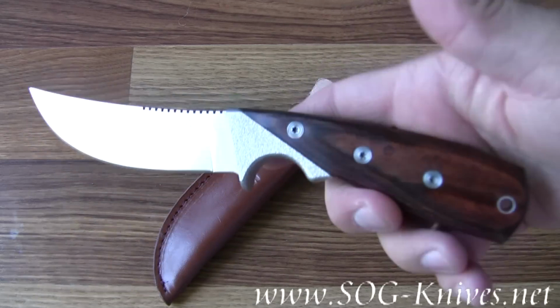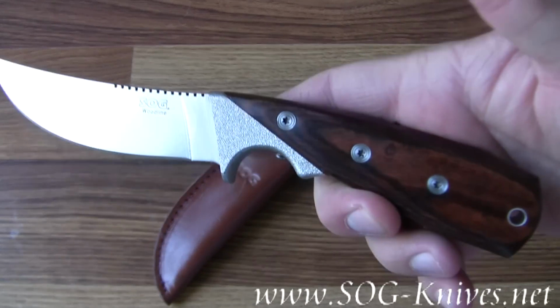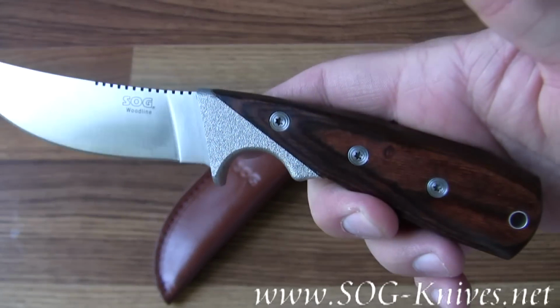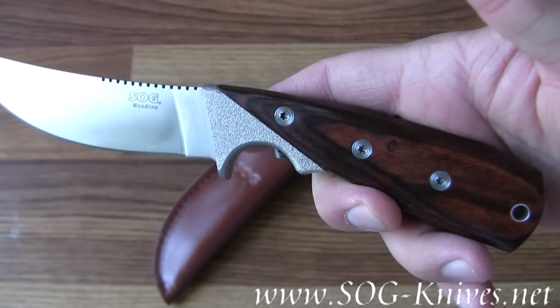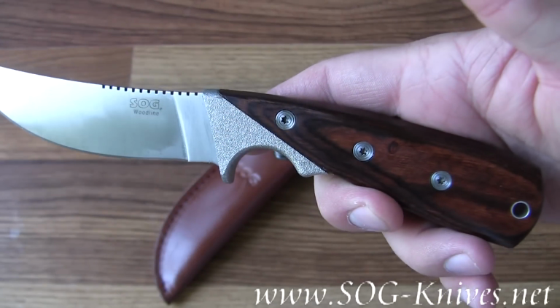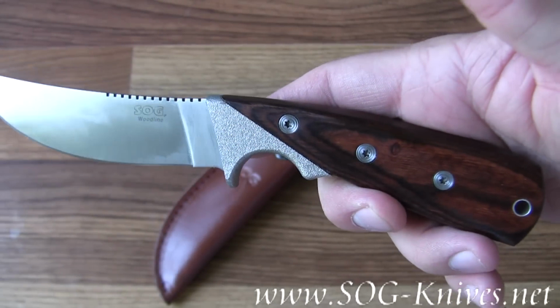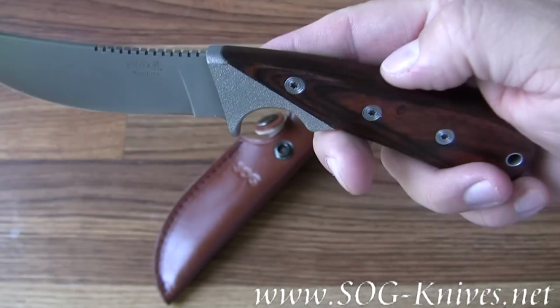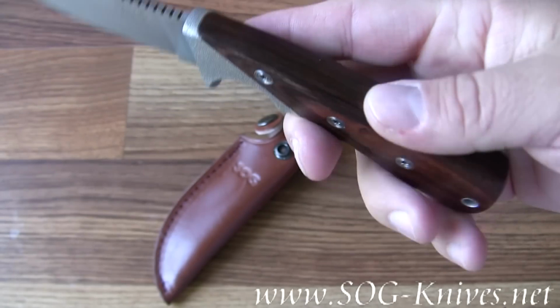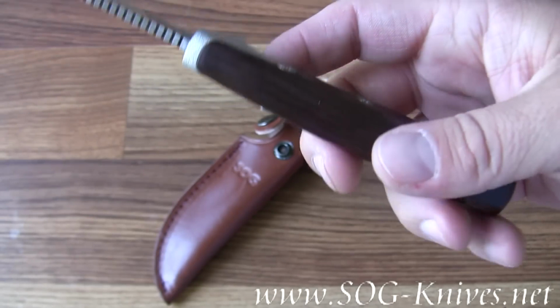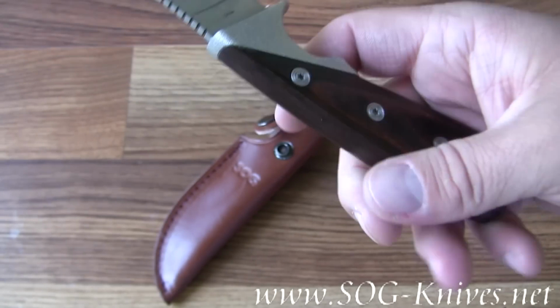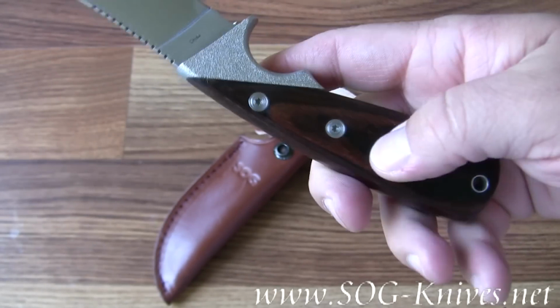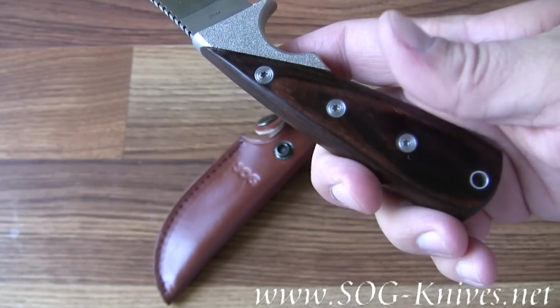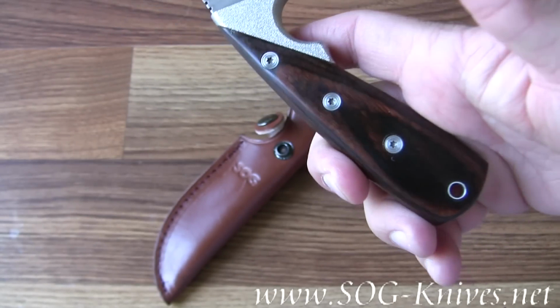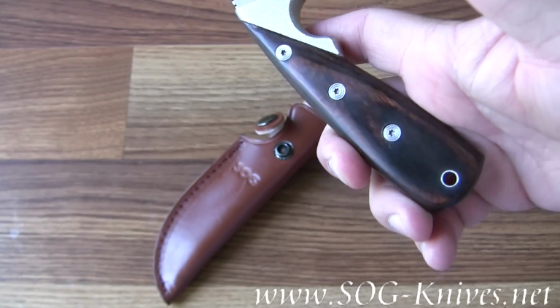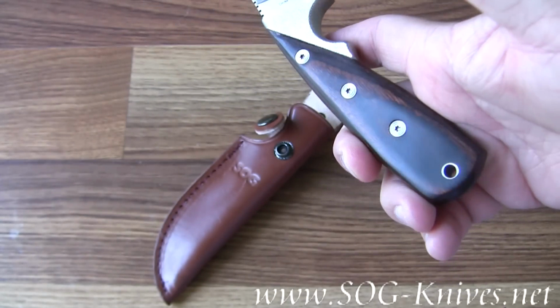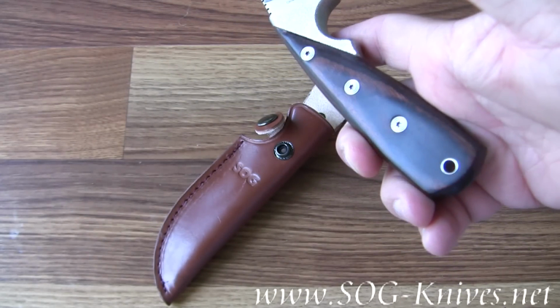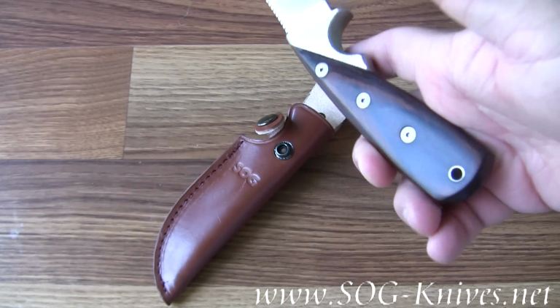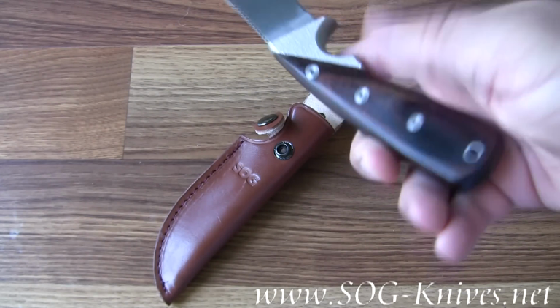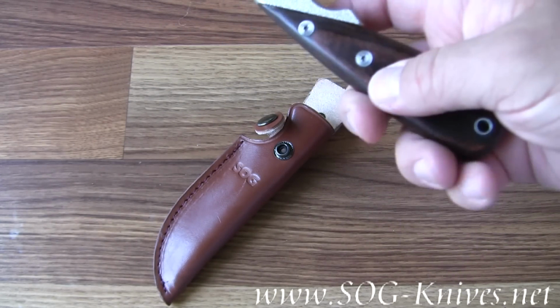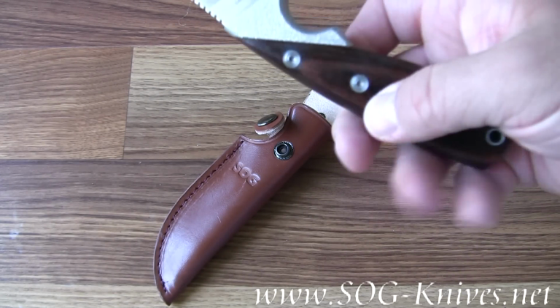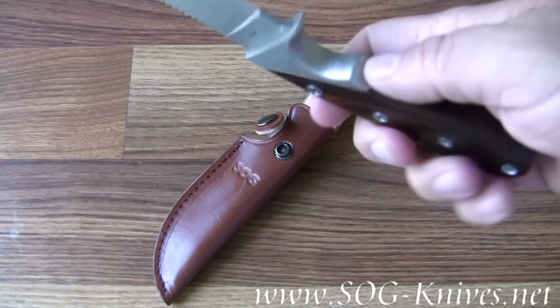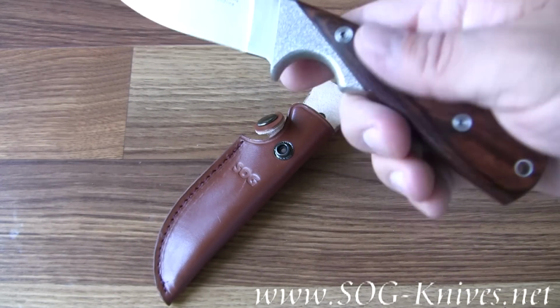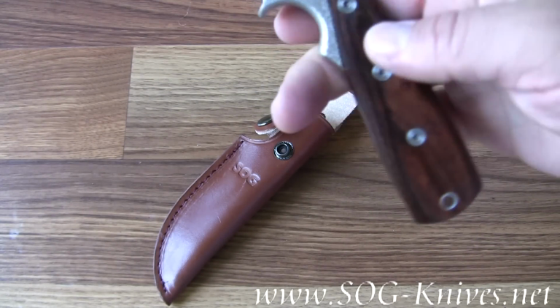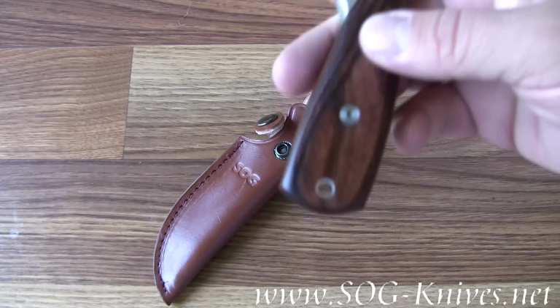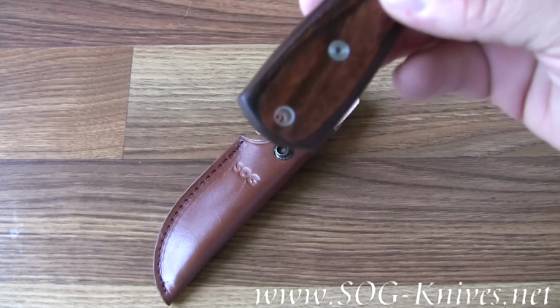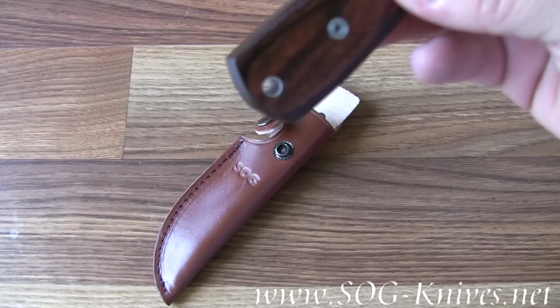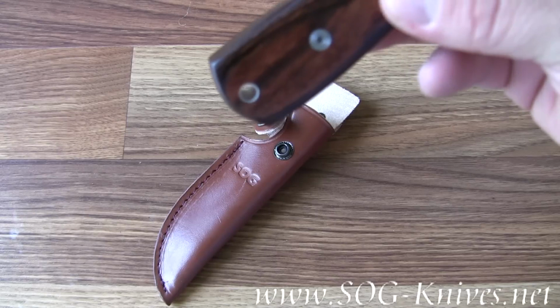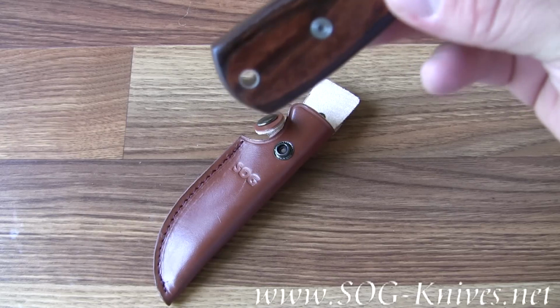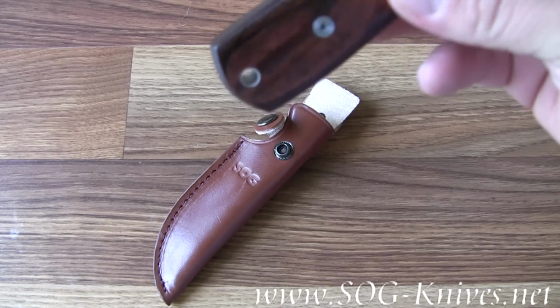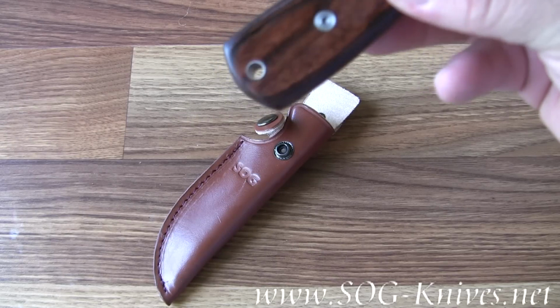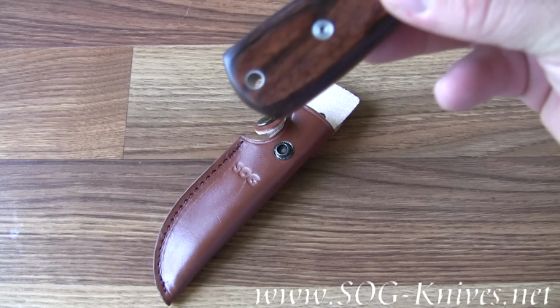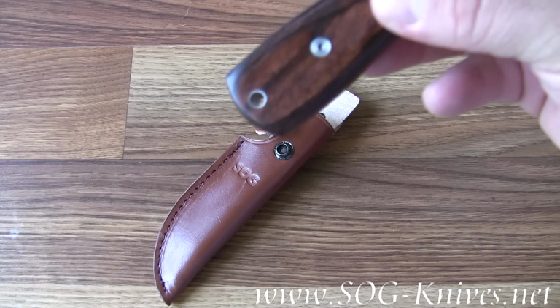The handle is made of wood. It's very comfortable. And in the end of the knife is a lanyard hole in case you want to attach your paracord to it.